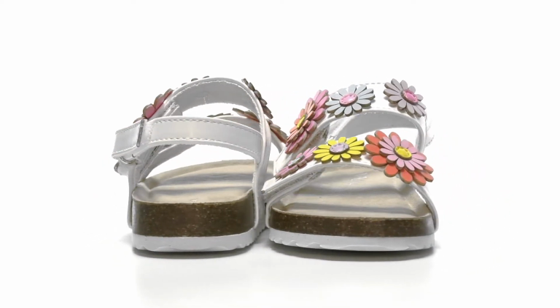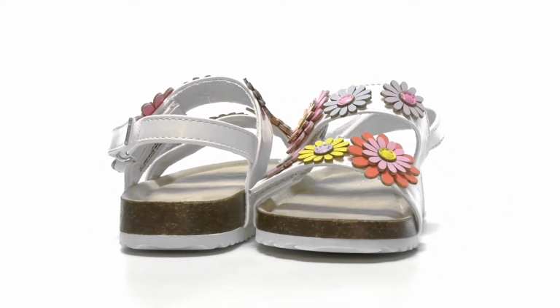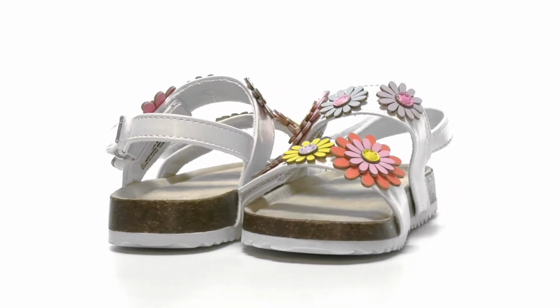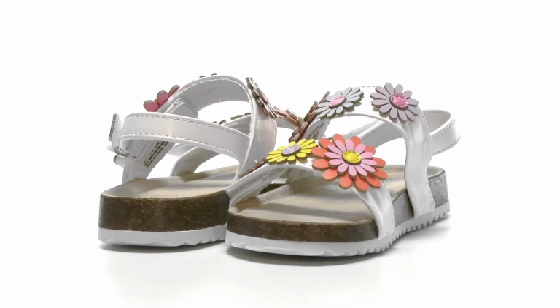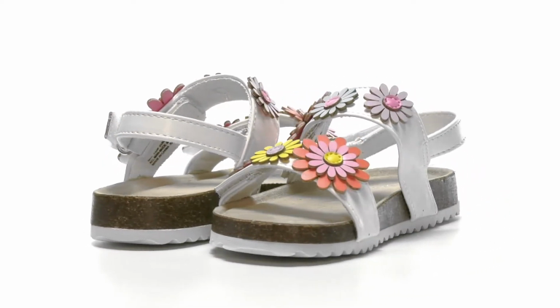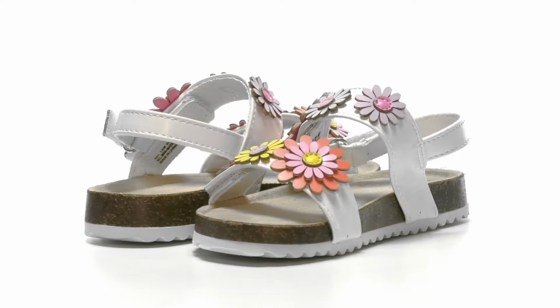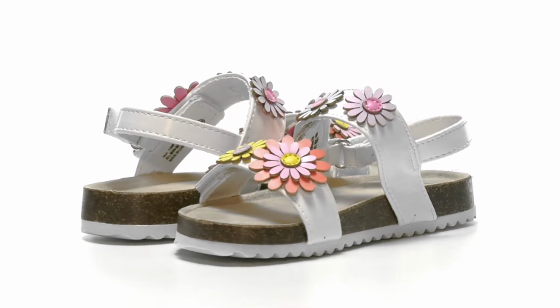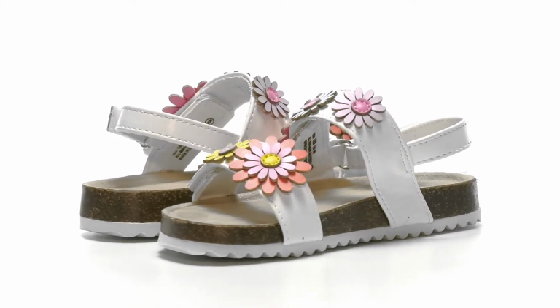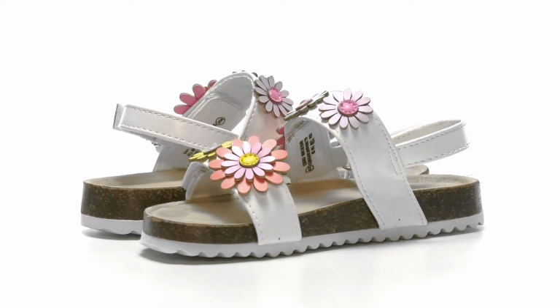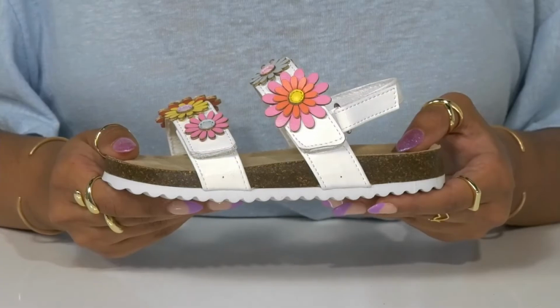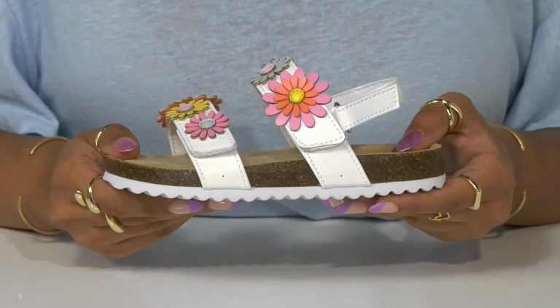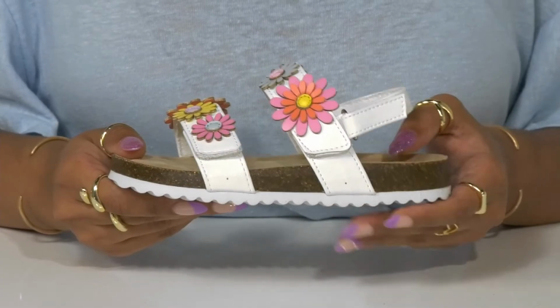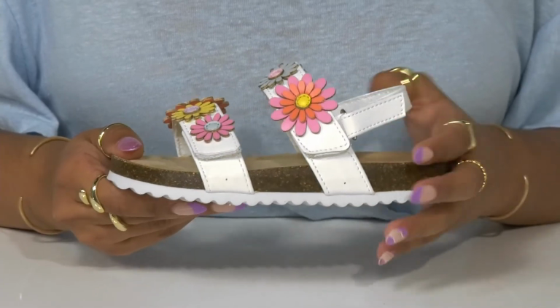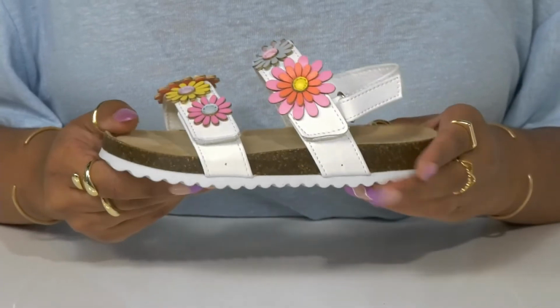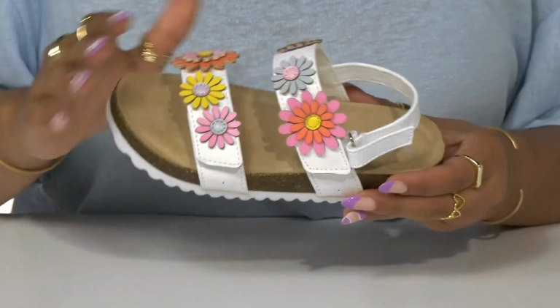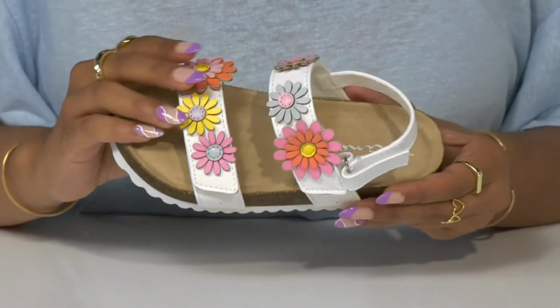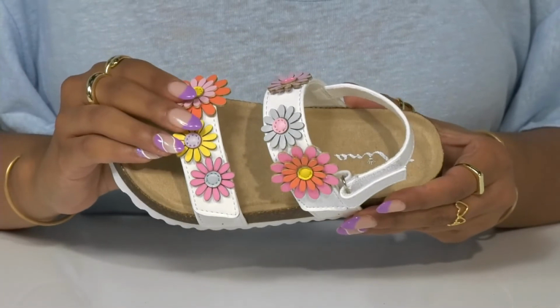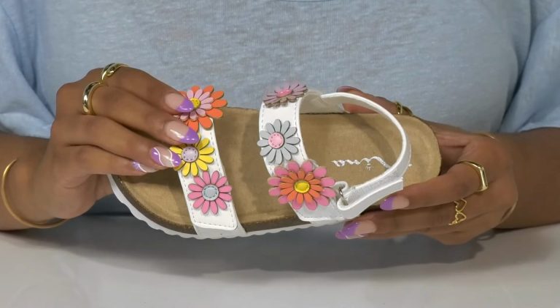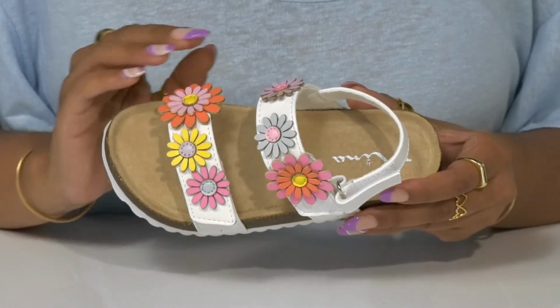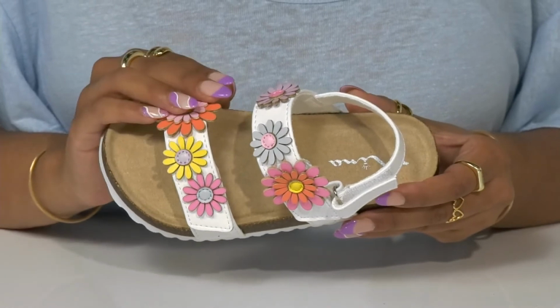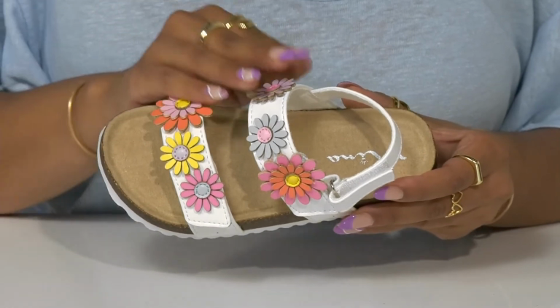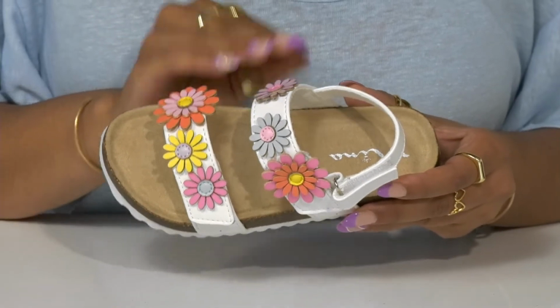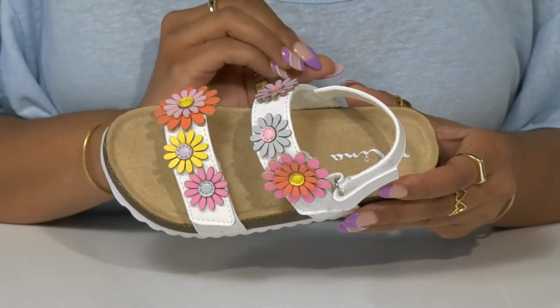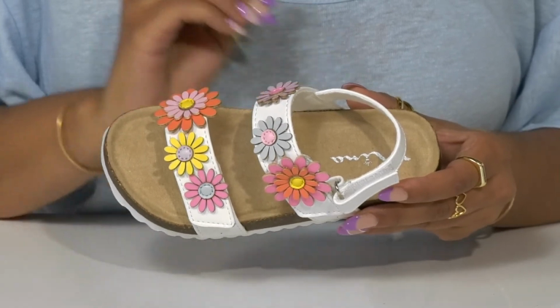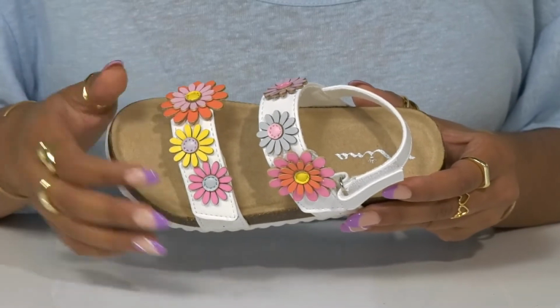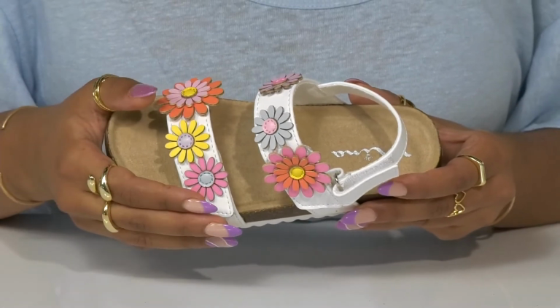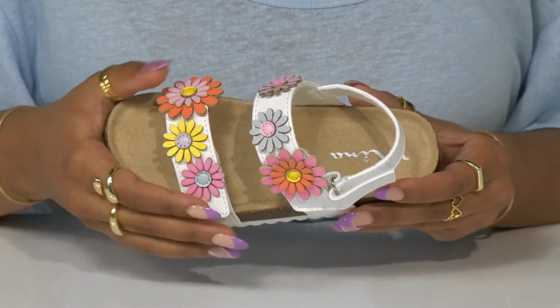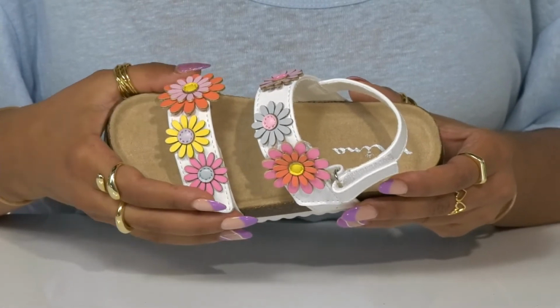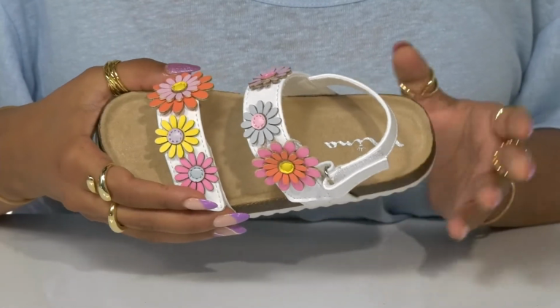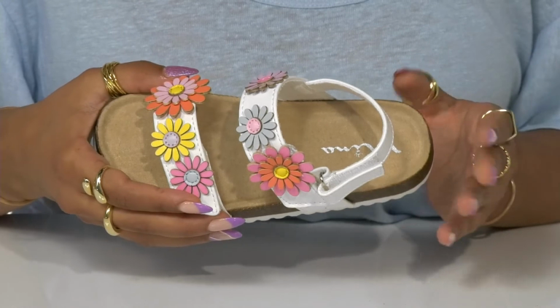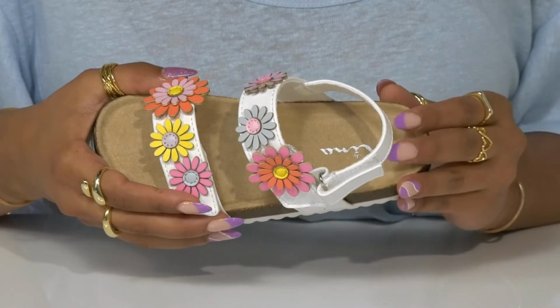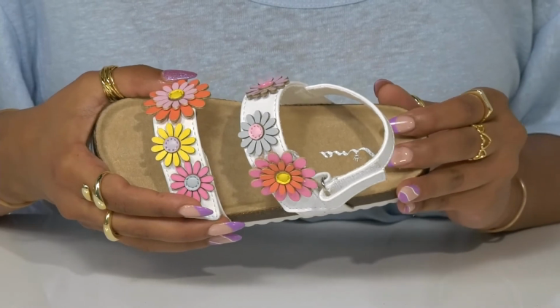Your child can embrace the bloom of spring and summer with these Dalton sandals by Nina. Adorable multi-colored floral appliques on these decorative straps along the vamp are sure to bring a touch of this season to their shoe.